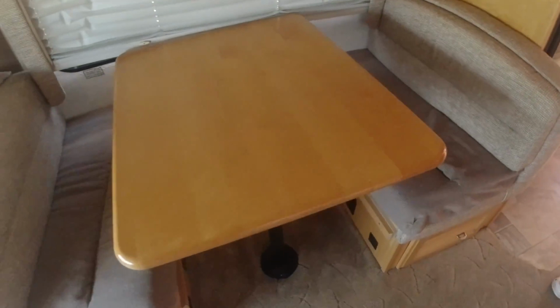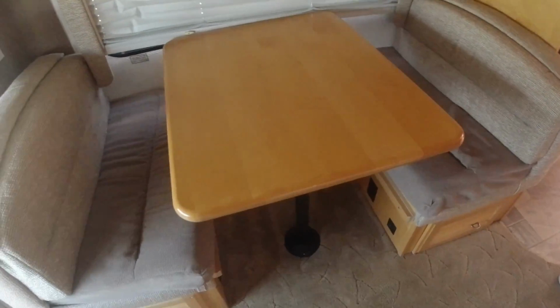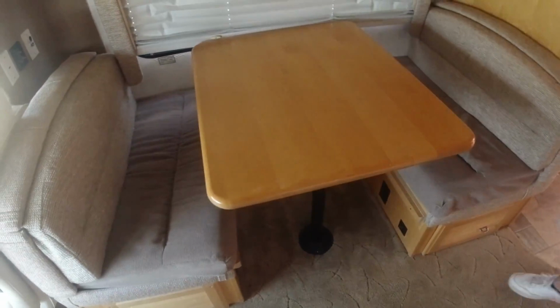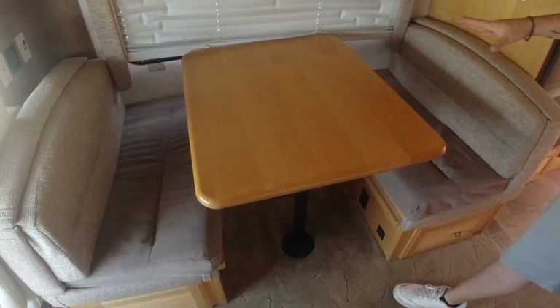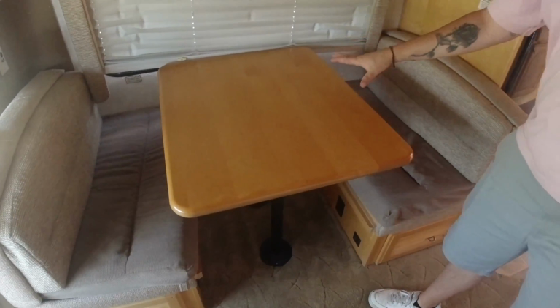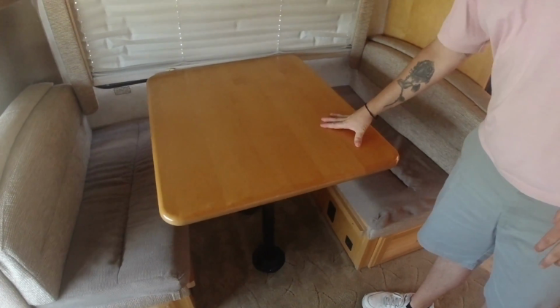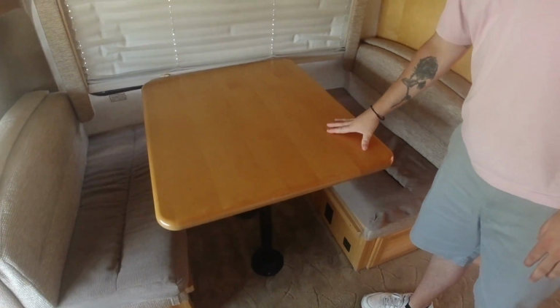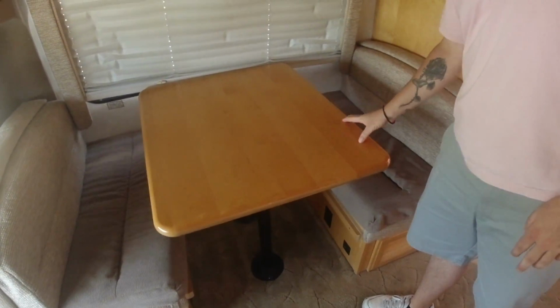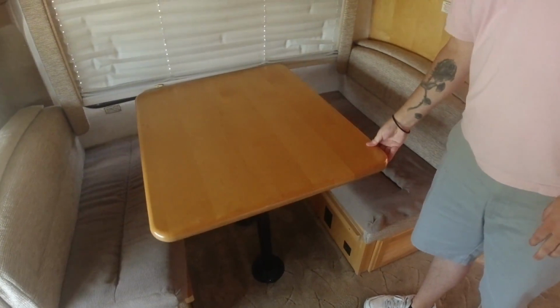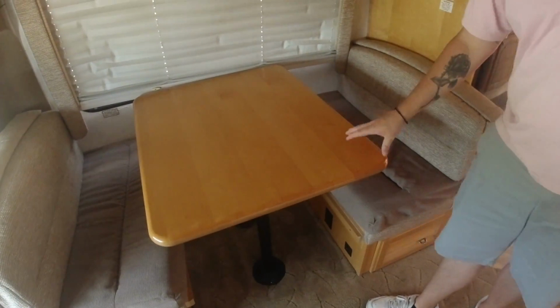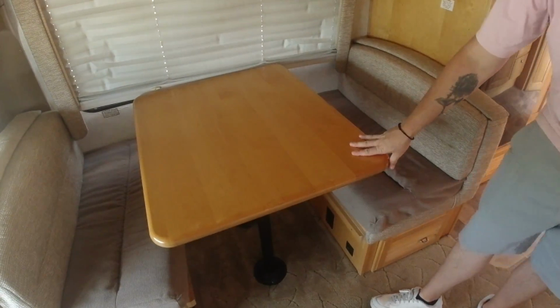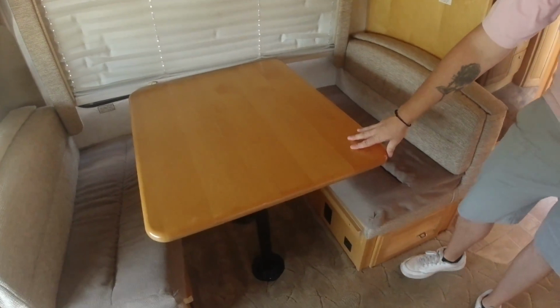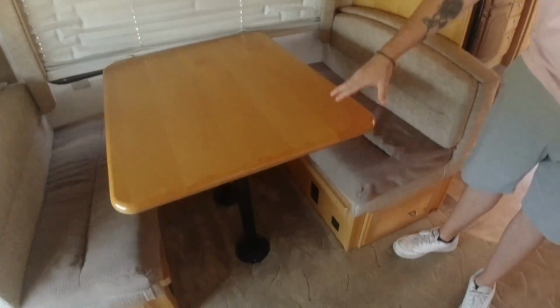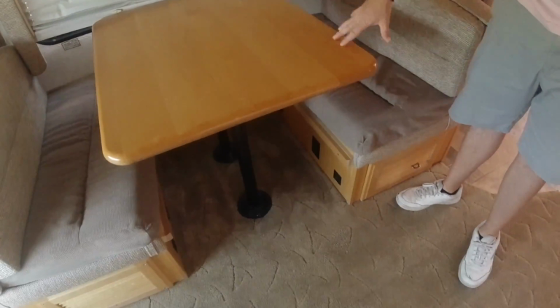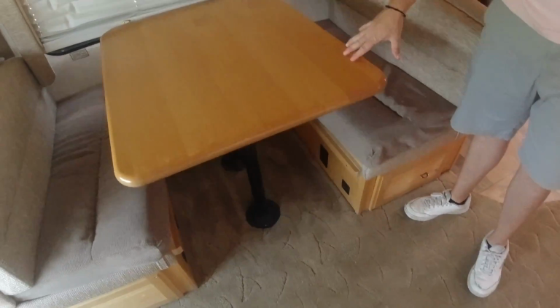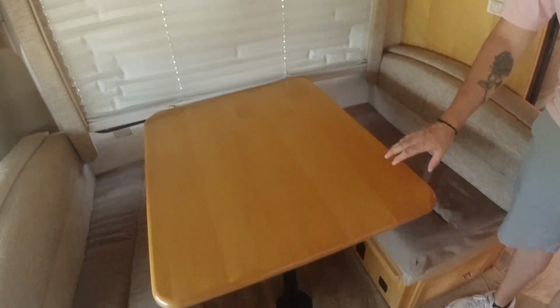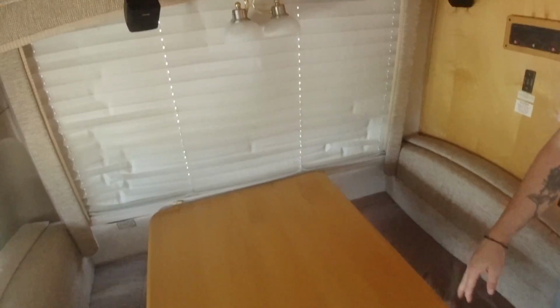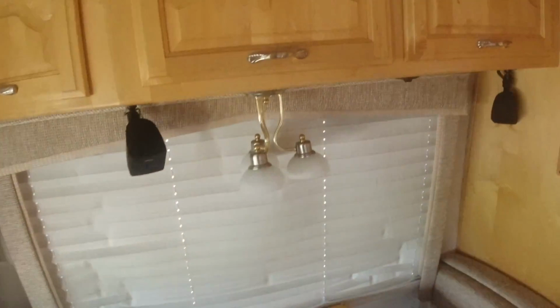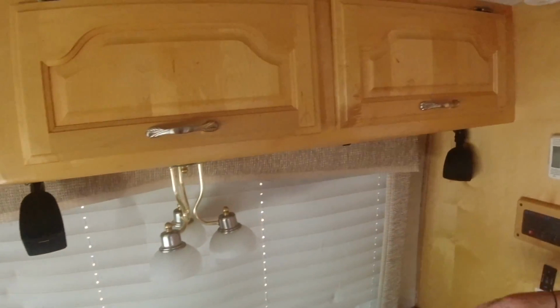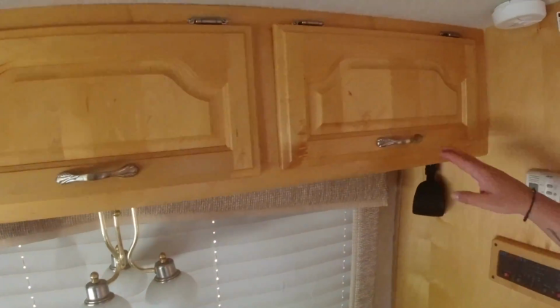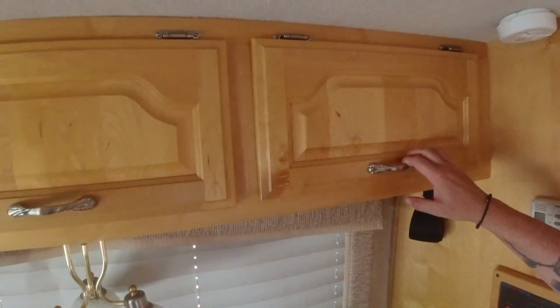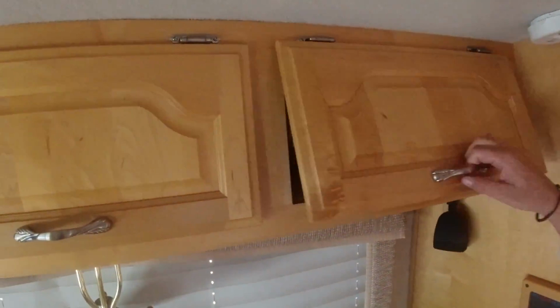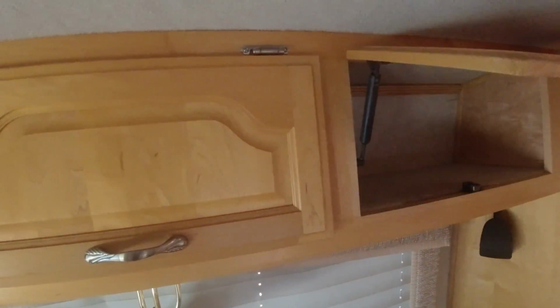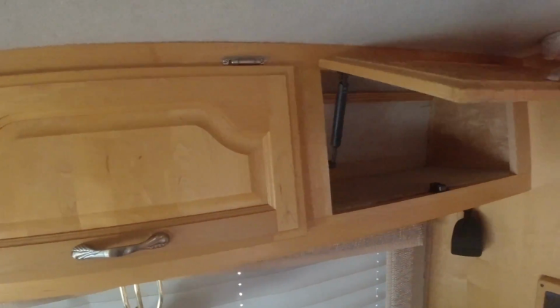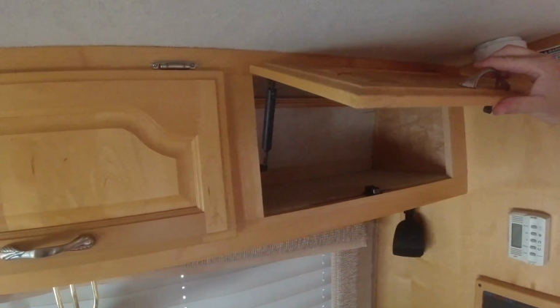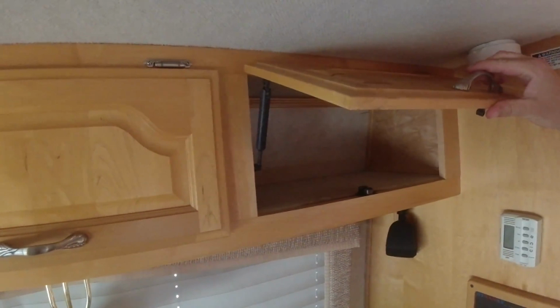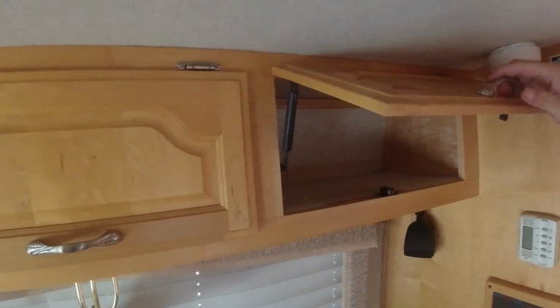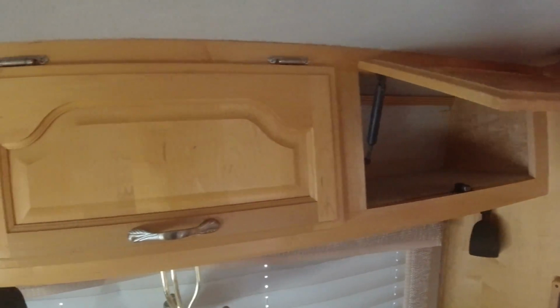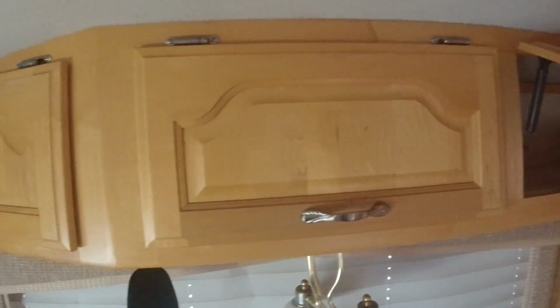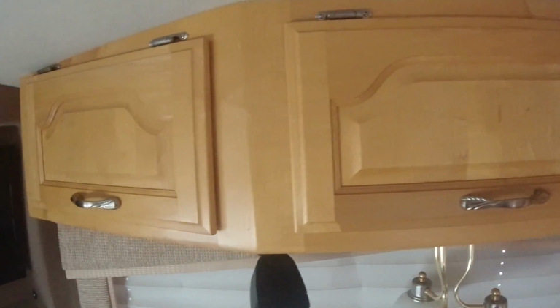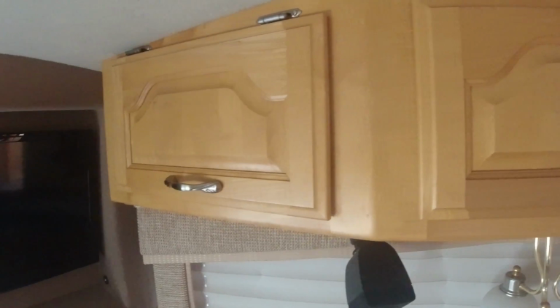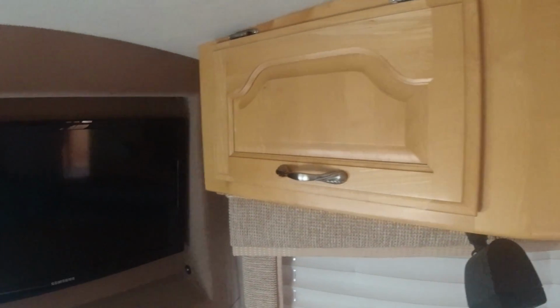To the right, we have our dining area, which this comes down and makes a bed, so if you need more sleeping area. Above, we have storage space — always good to have storage space.